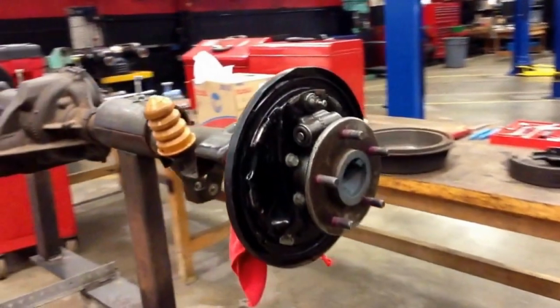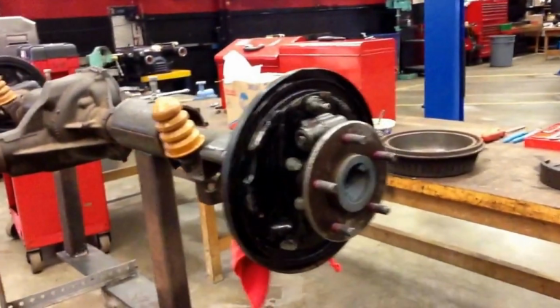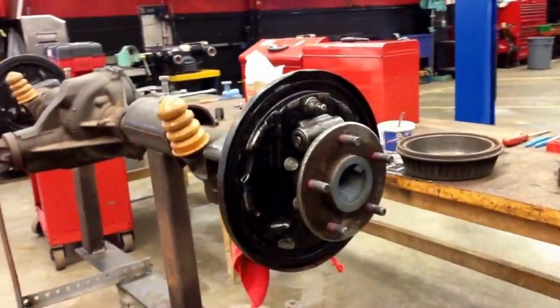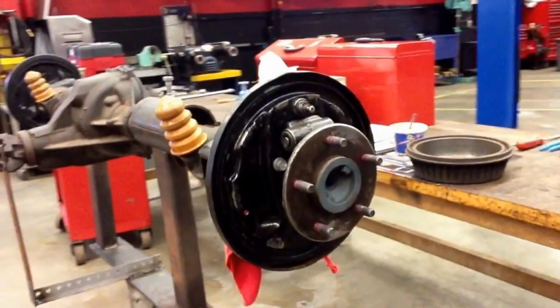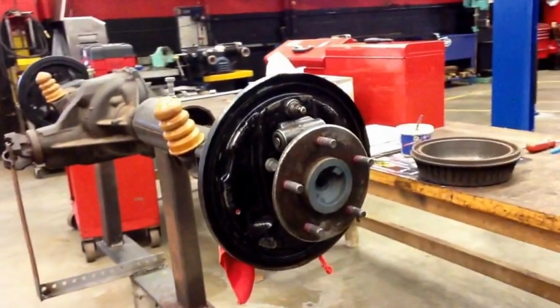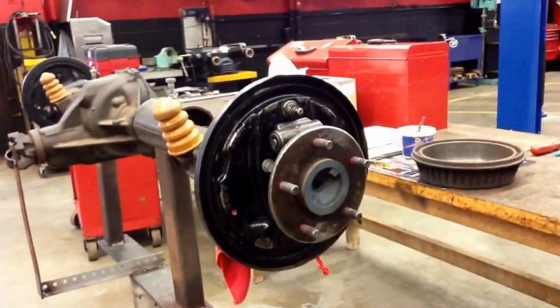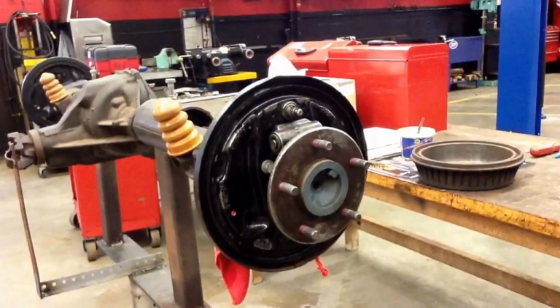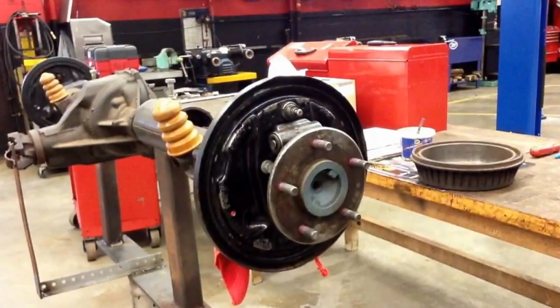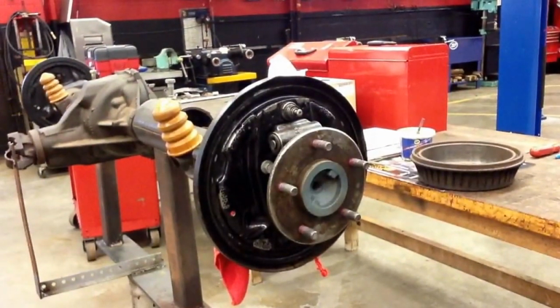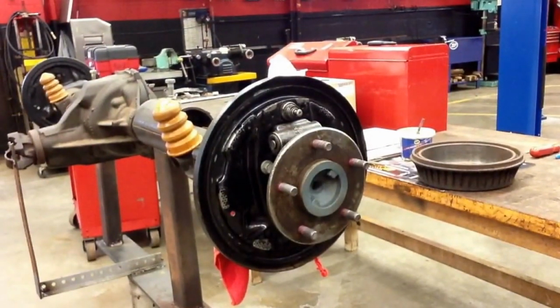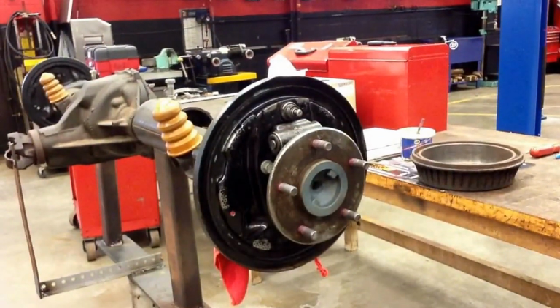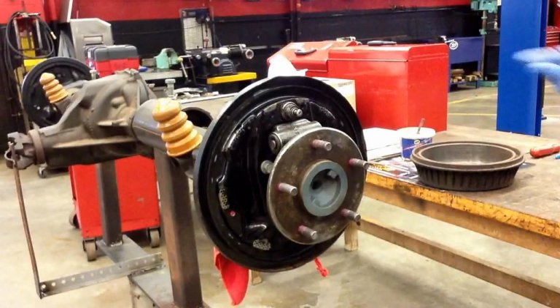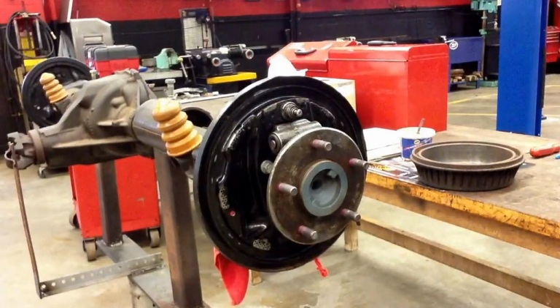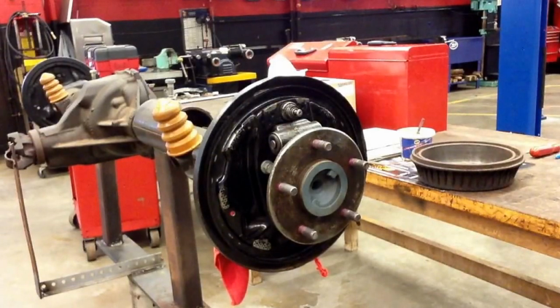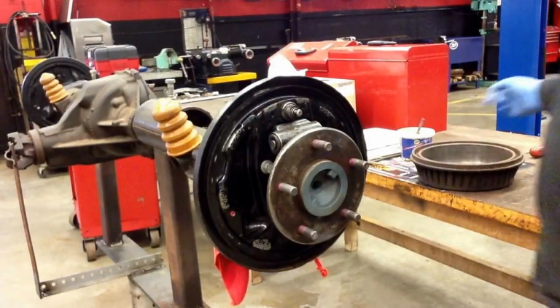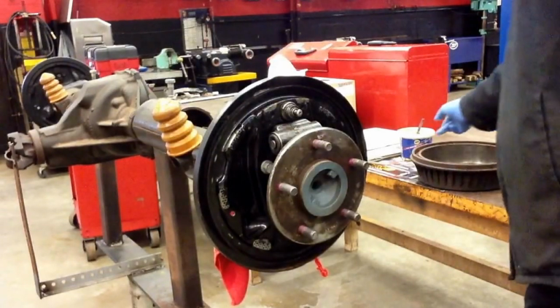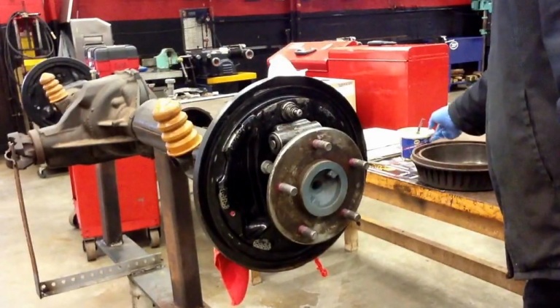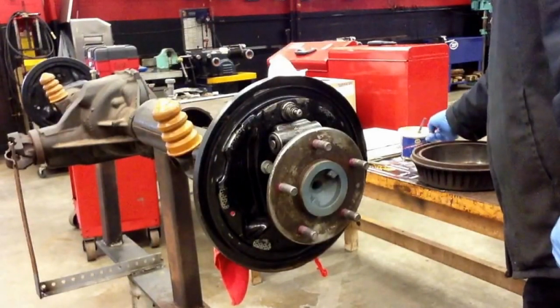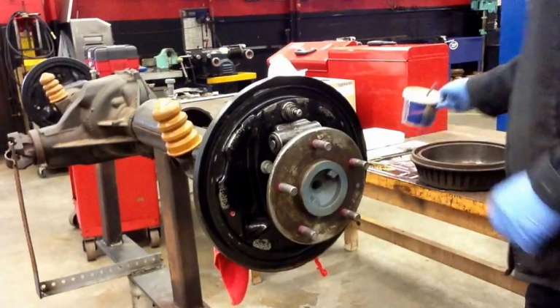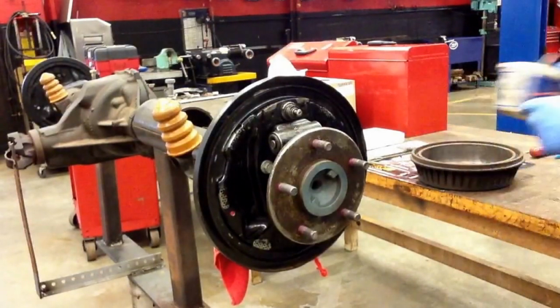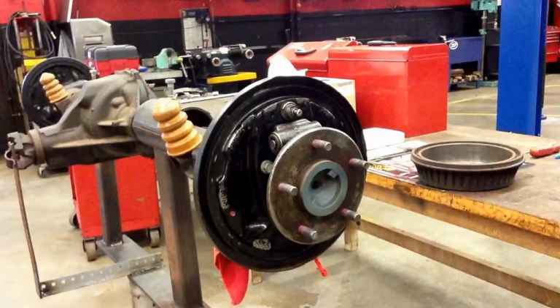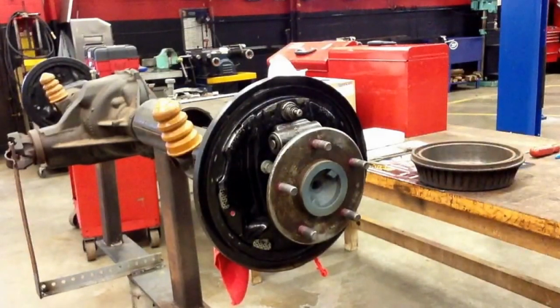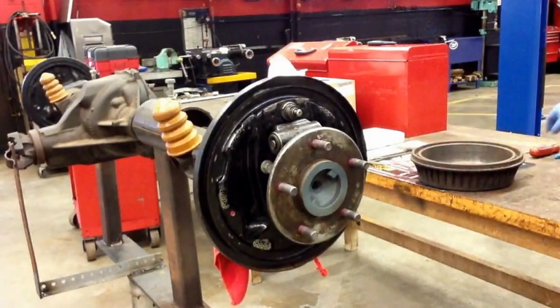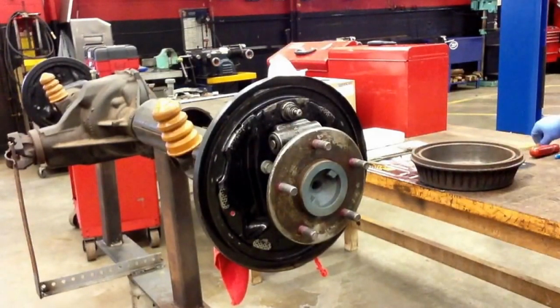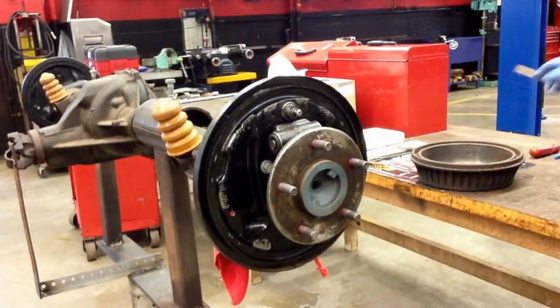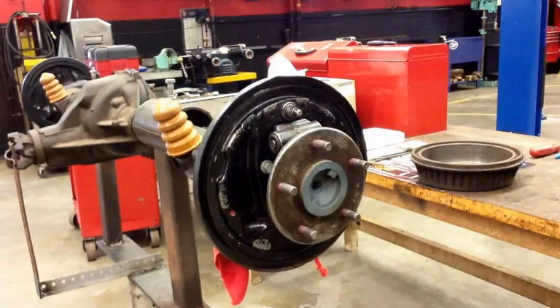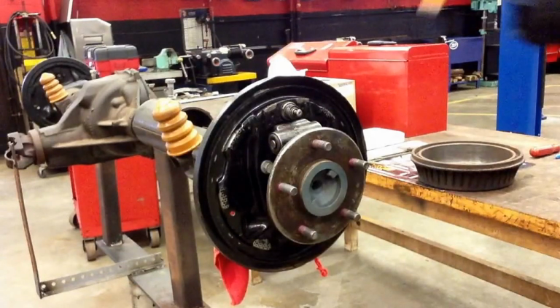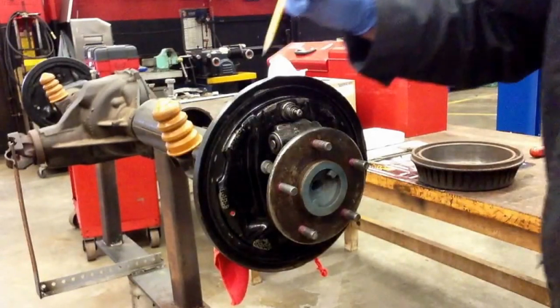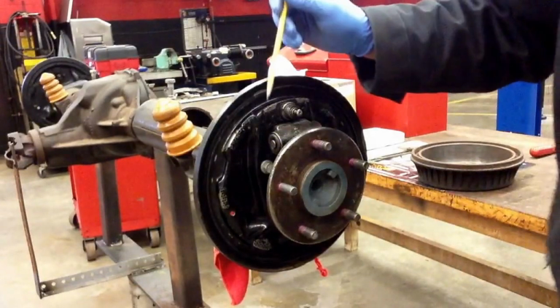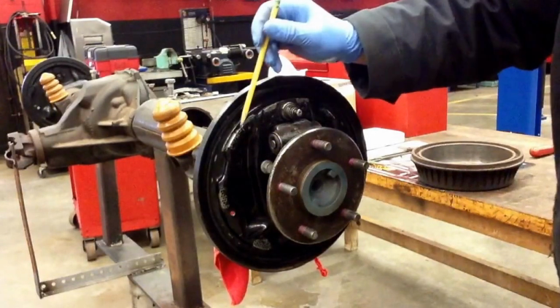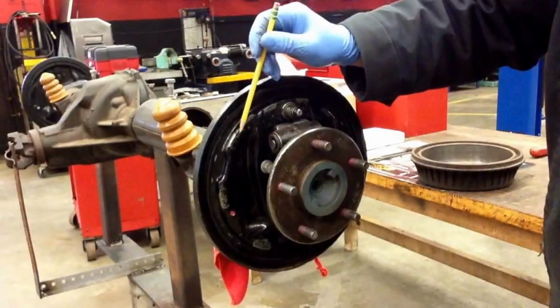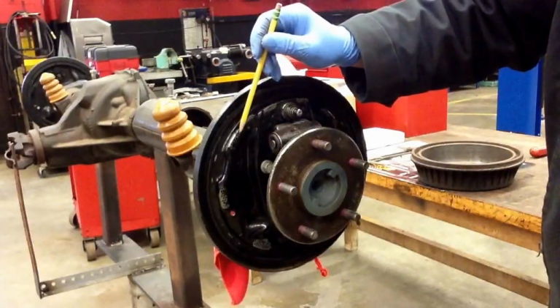Looks like we're ready to begin reassembly of the General Motors rear brake shoe assembly. What I'm going to do is go ahead and lubricate the backing plates, and I'm going to show you where the pivot points are.